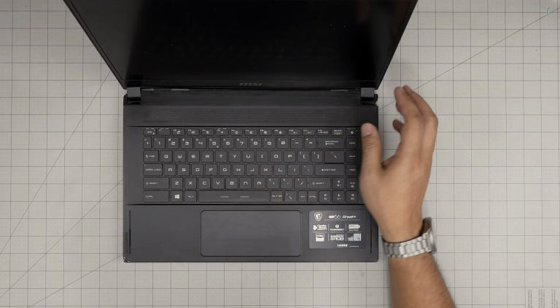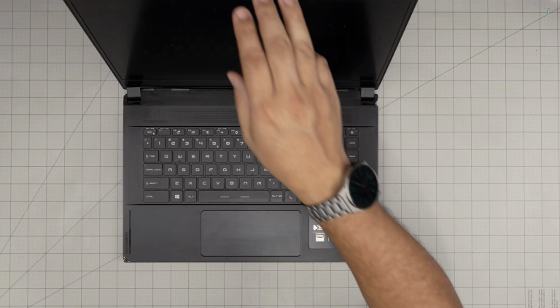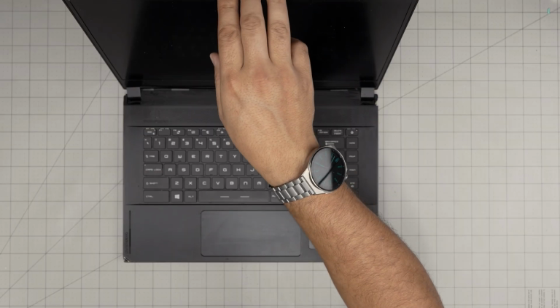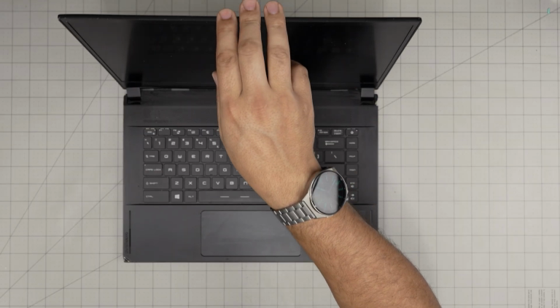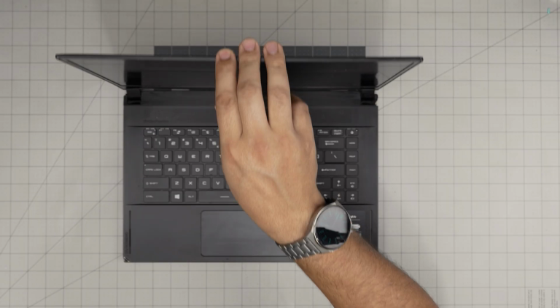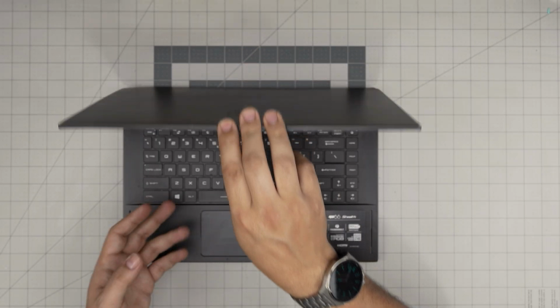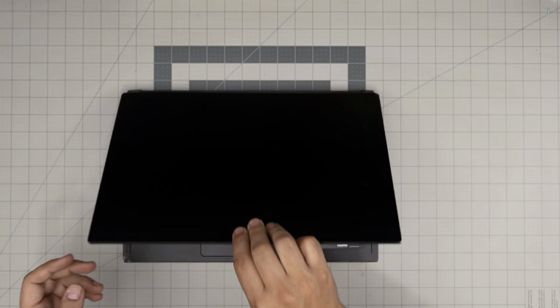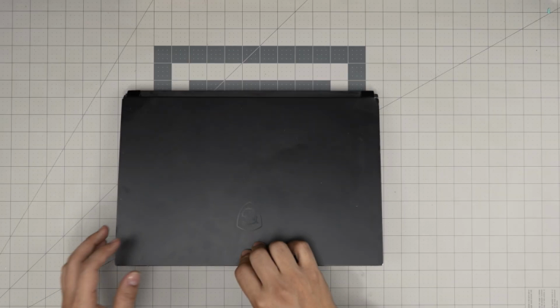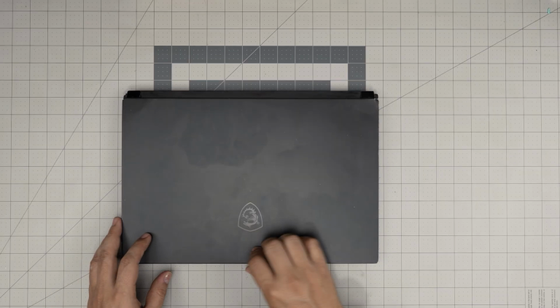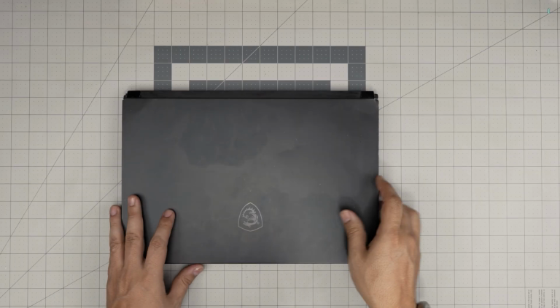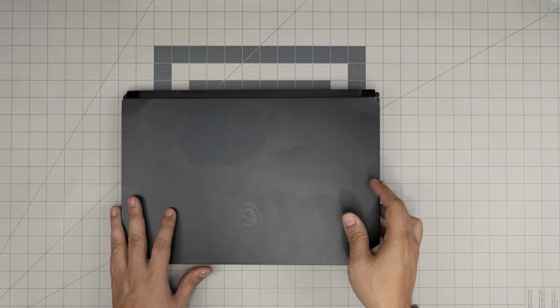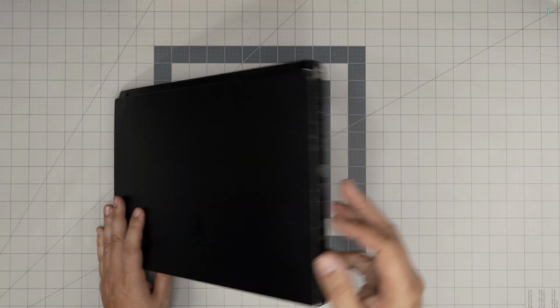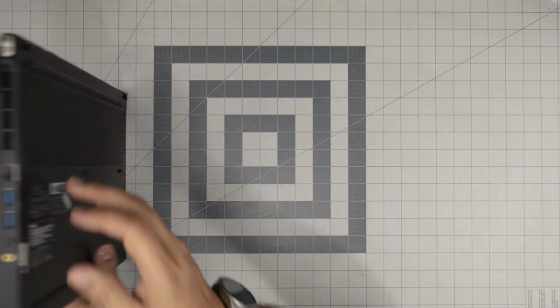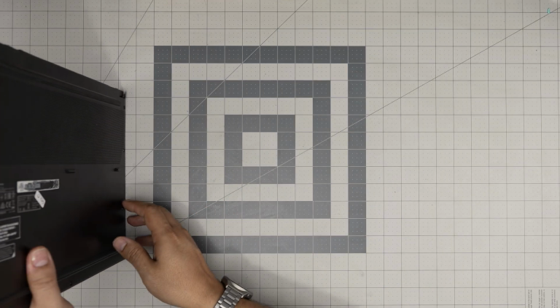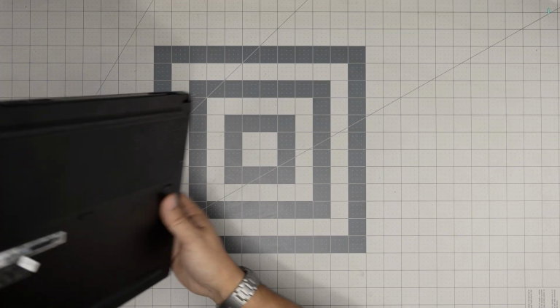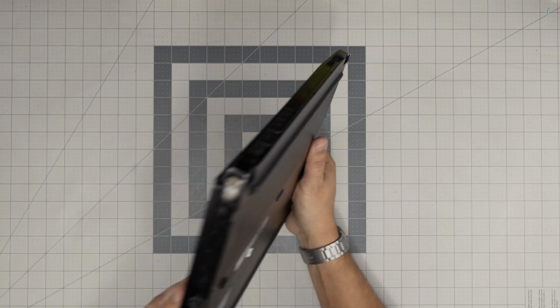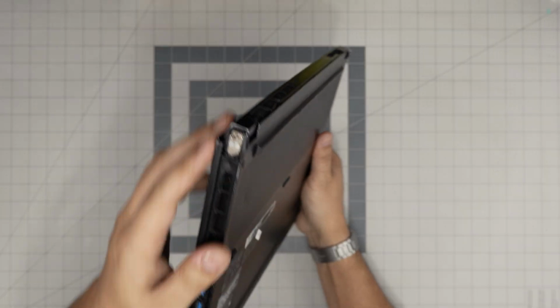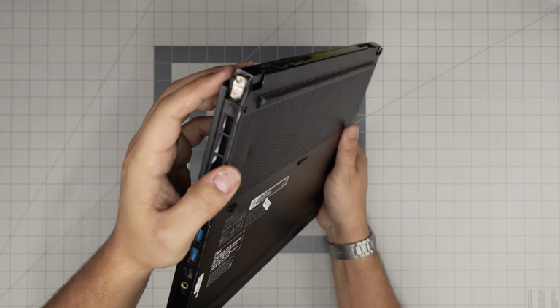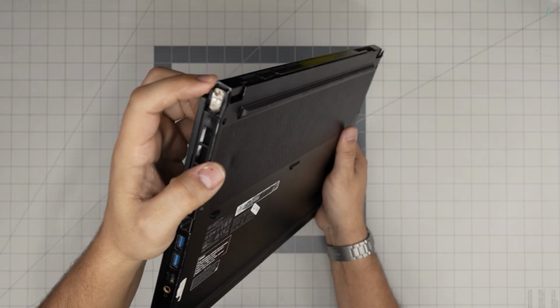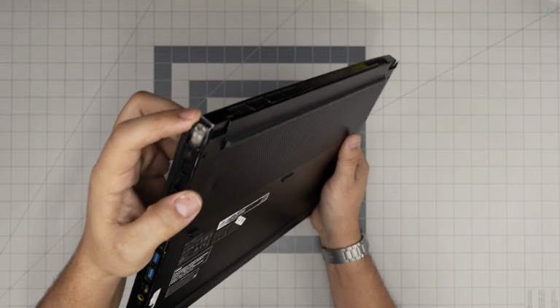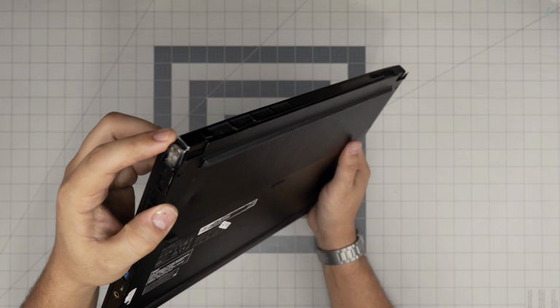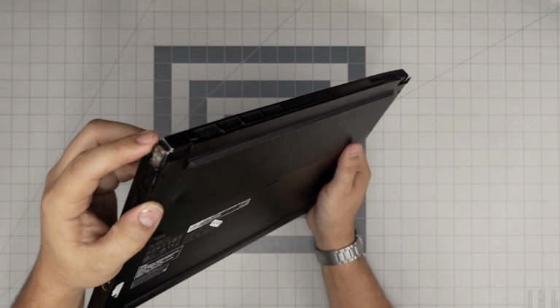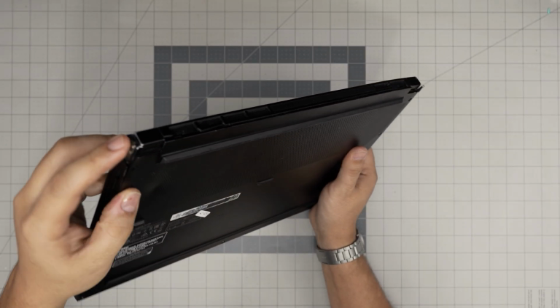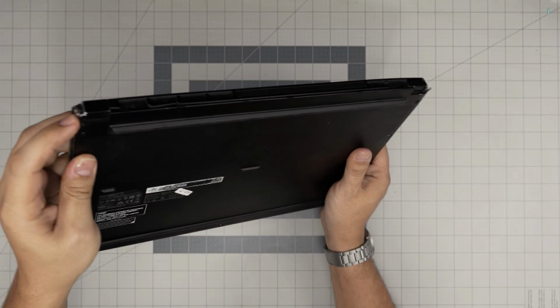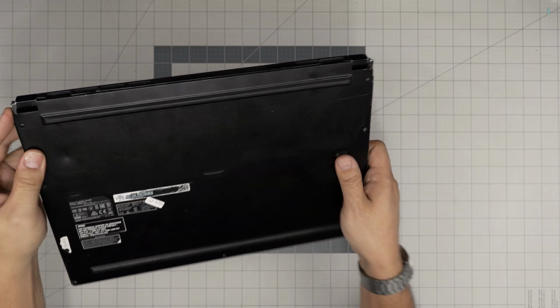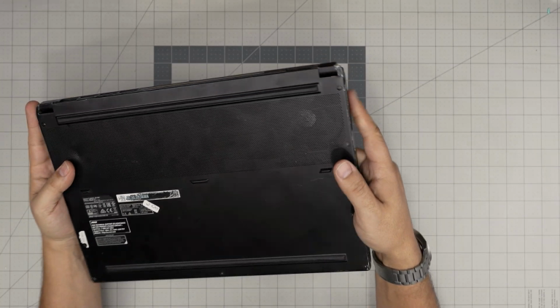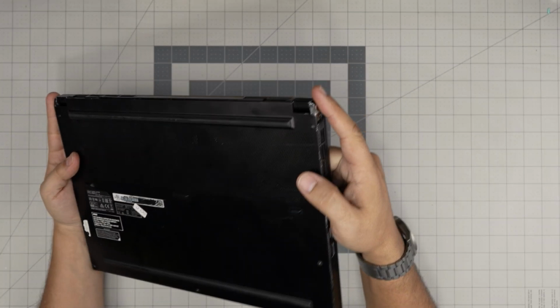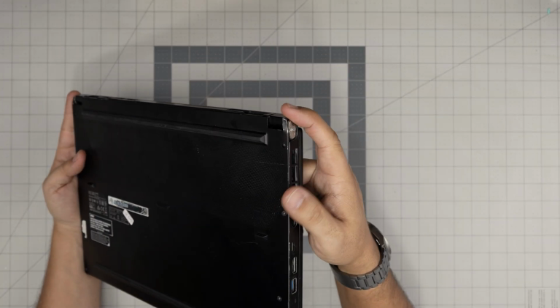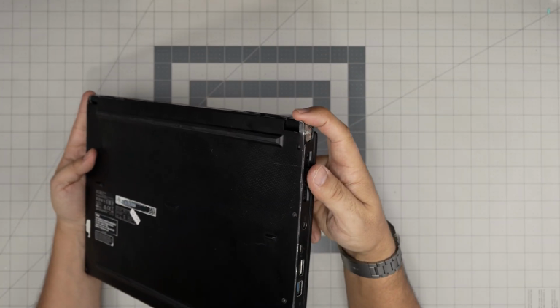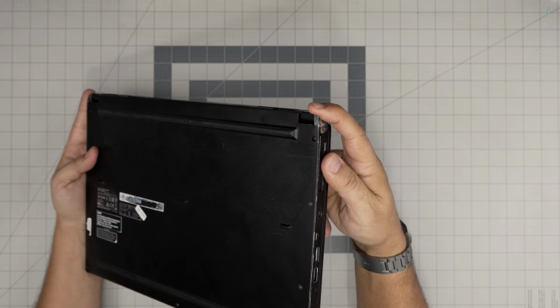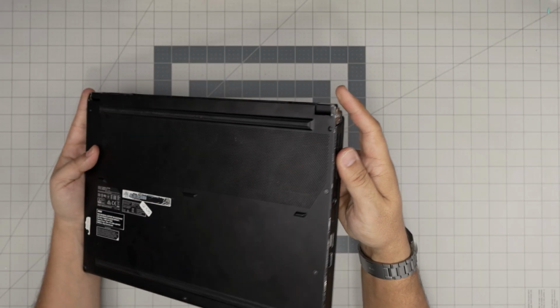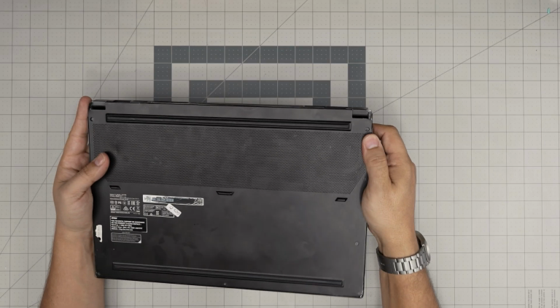With all that said, let's power off the laptop. Make sure it's powered off and flip it upside down. This one is pretty banged up and the hinges are kind of broken, but we're going to work with what we have here.